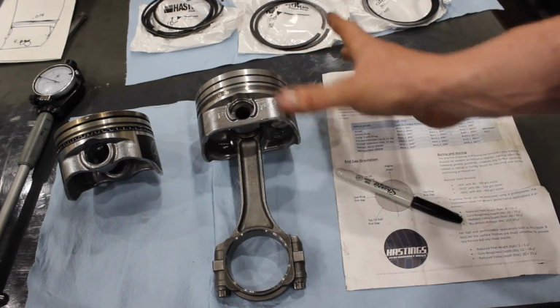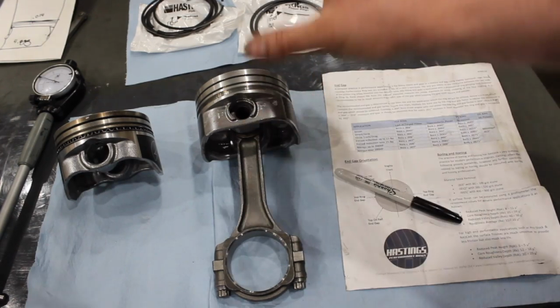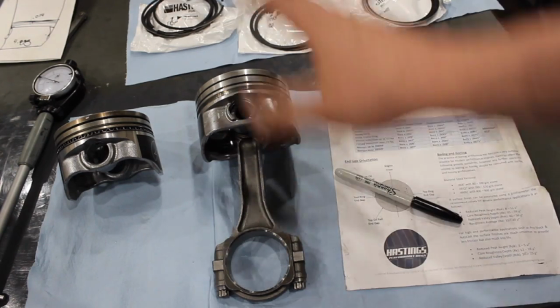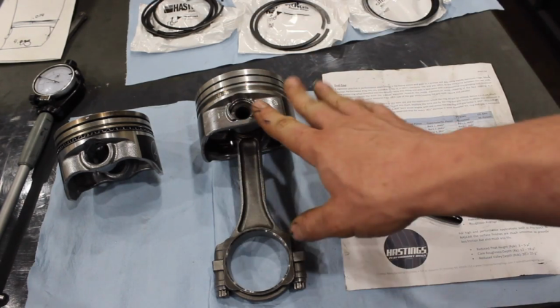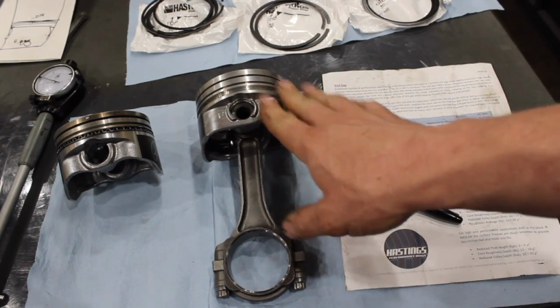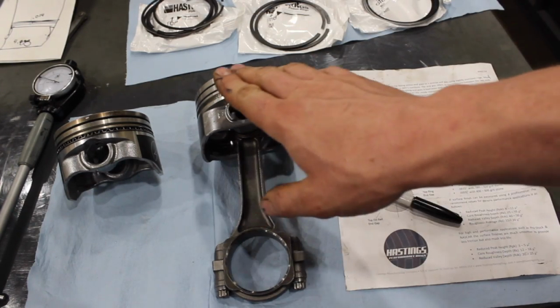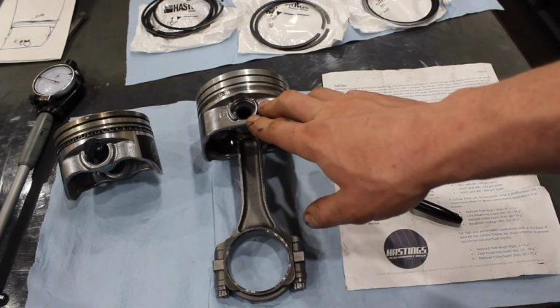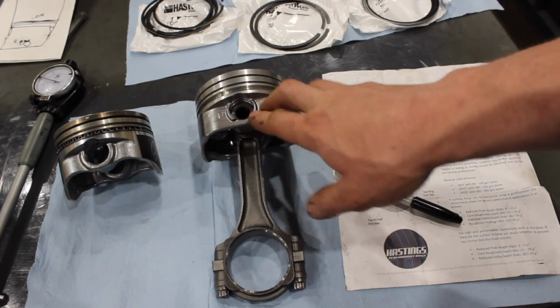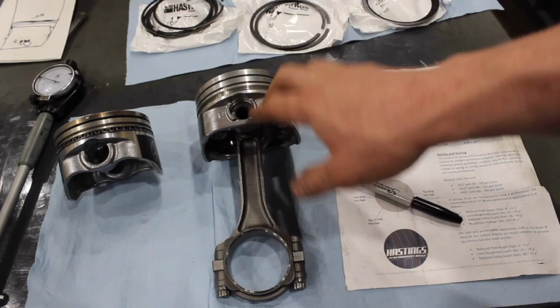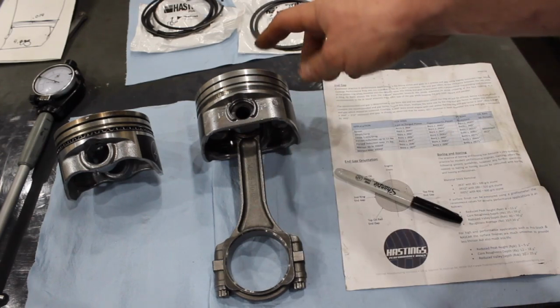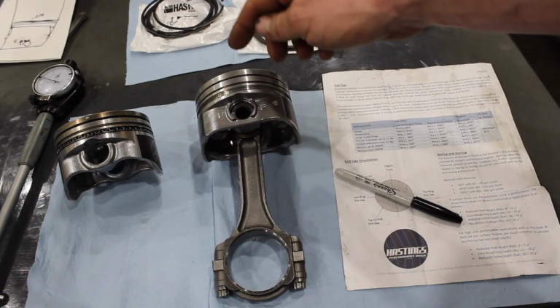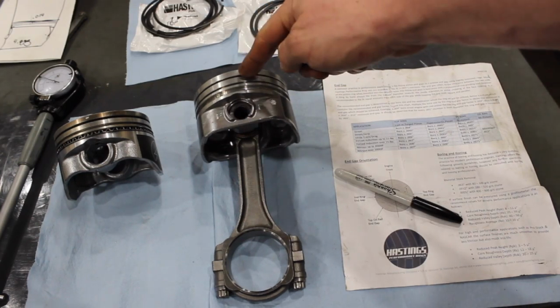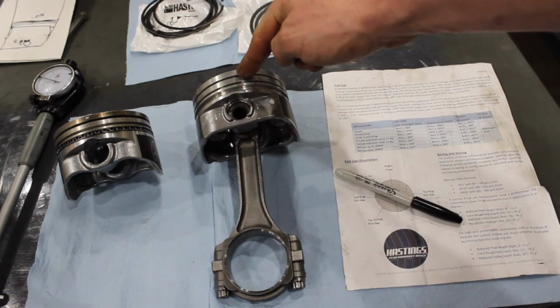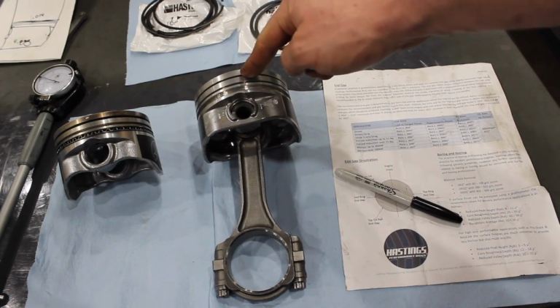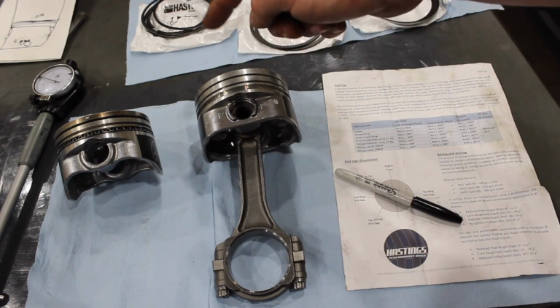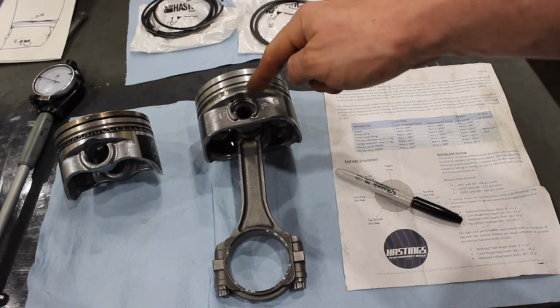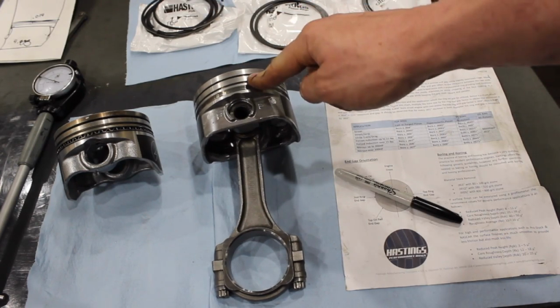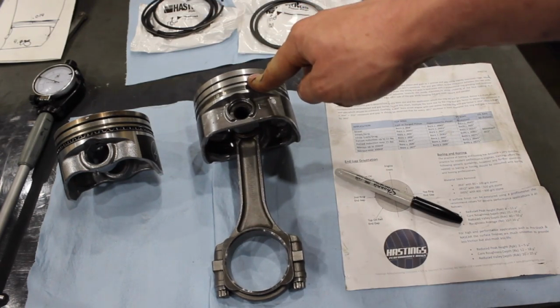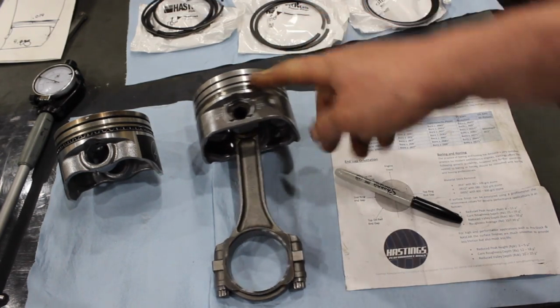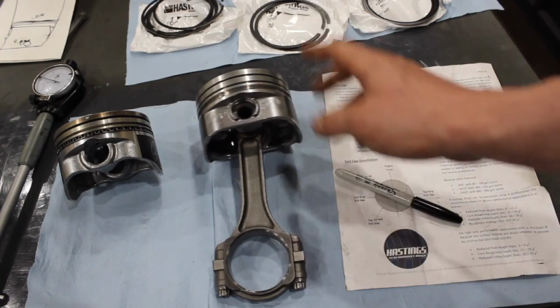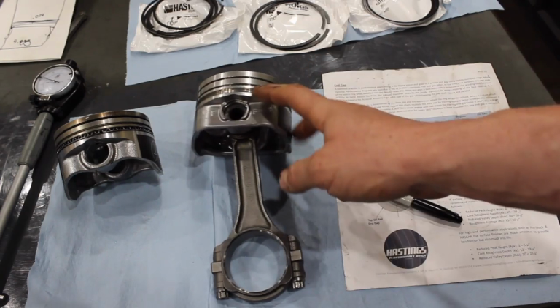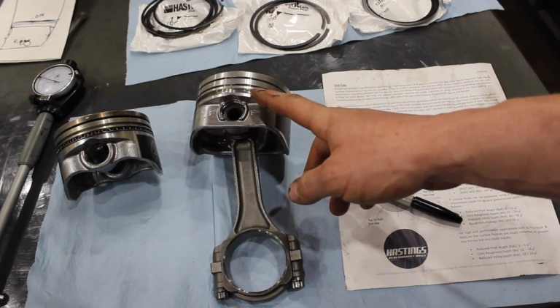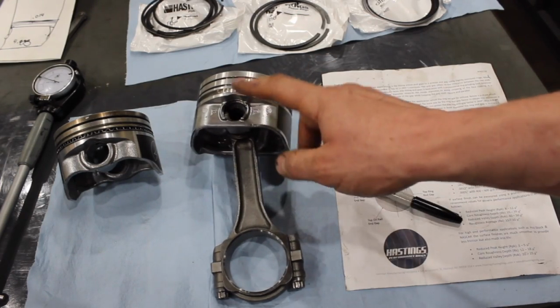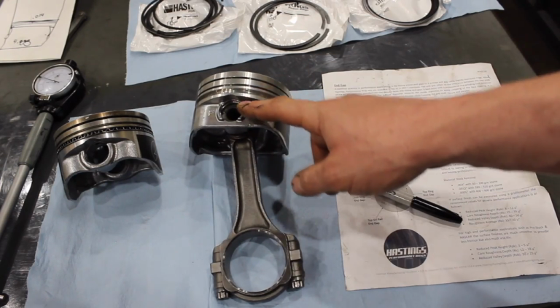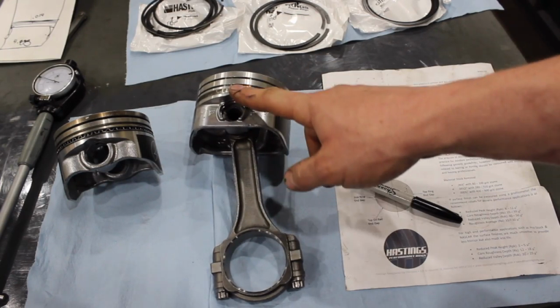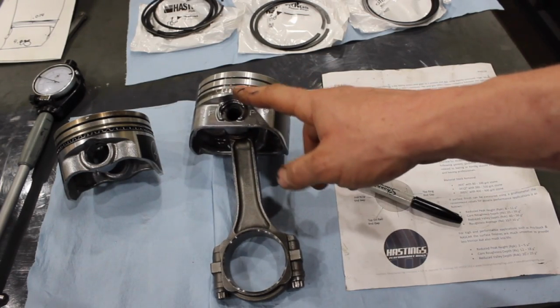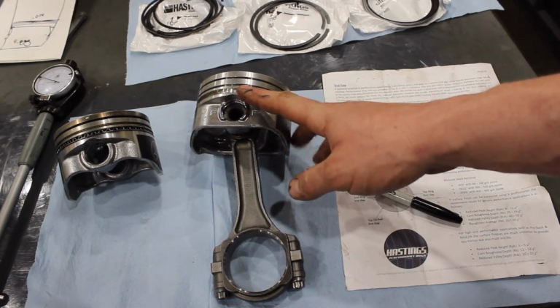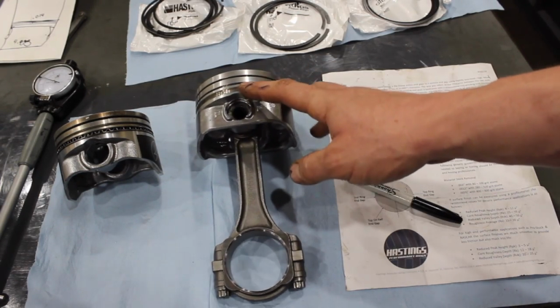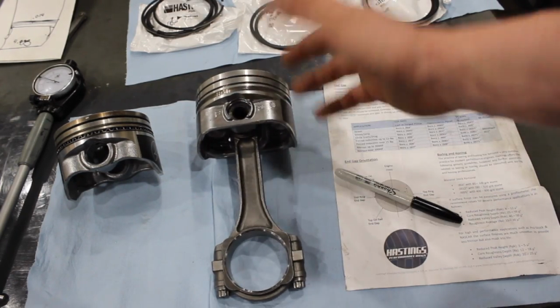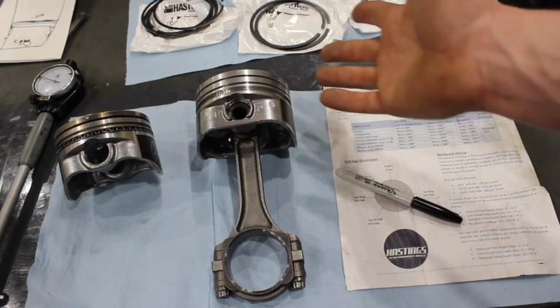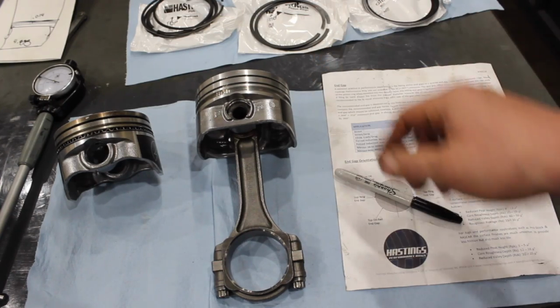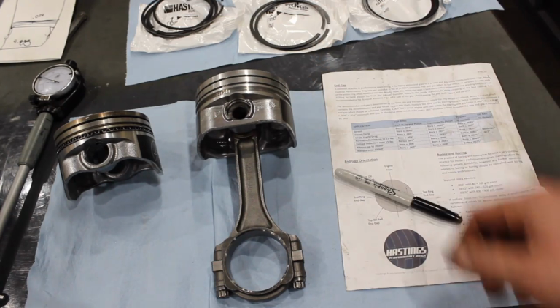Just to recap — on this 30-over small block Chevy, I was shooting for 20 thou on the top ring and 22 thou on the second. For the oil rails, you just want to make sure you have a minimum of 15 thou clearance on those.